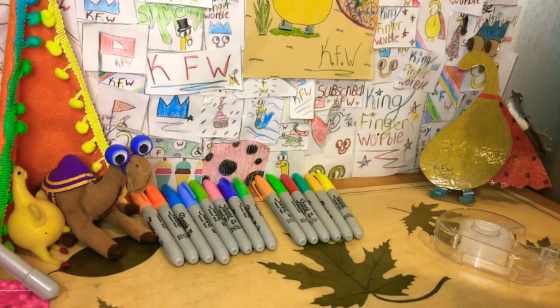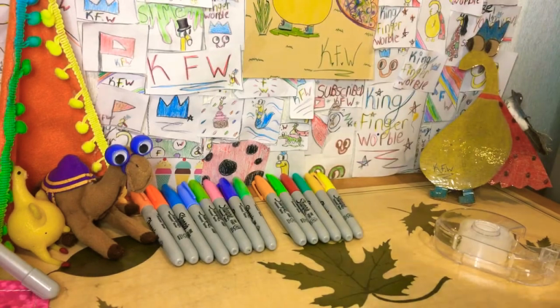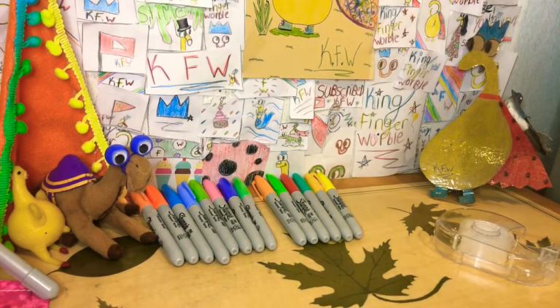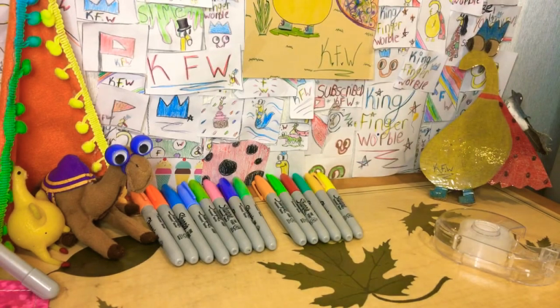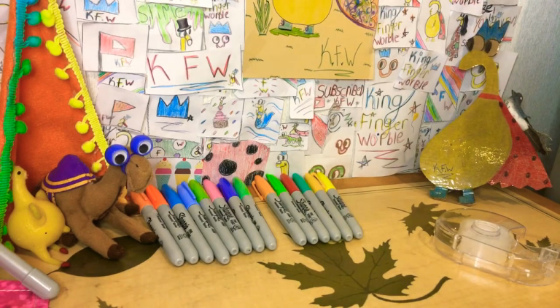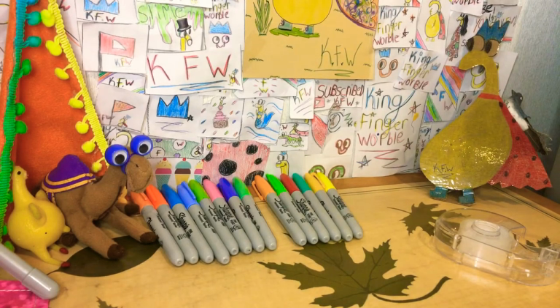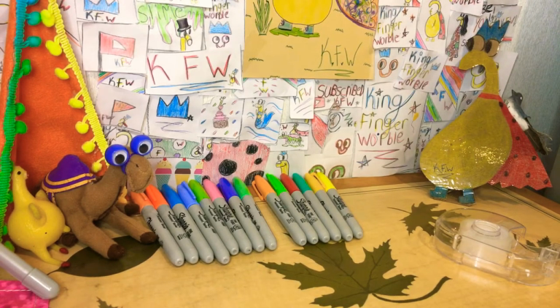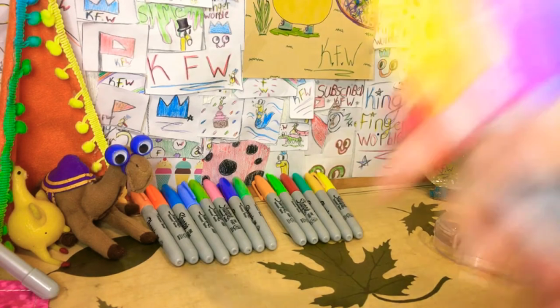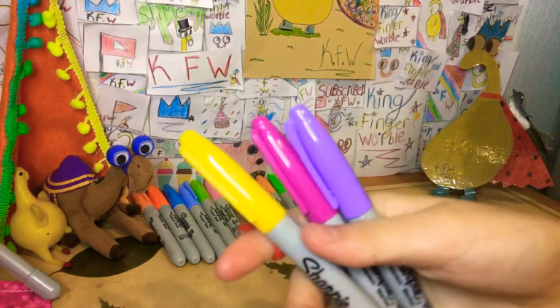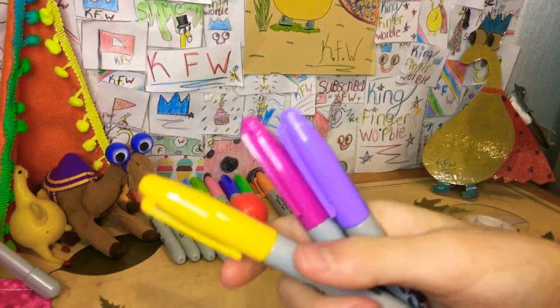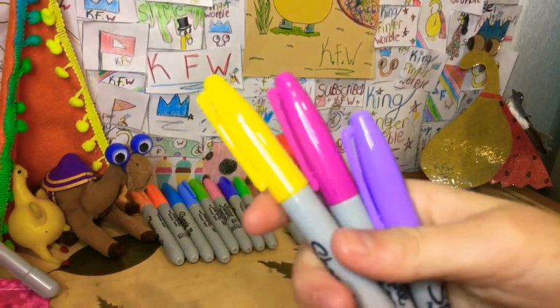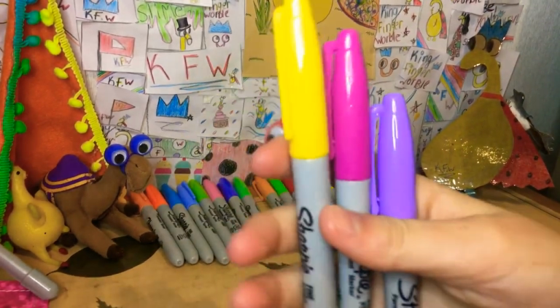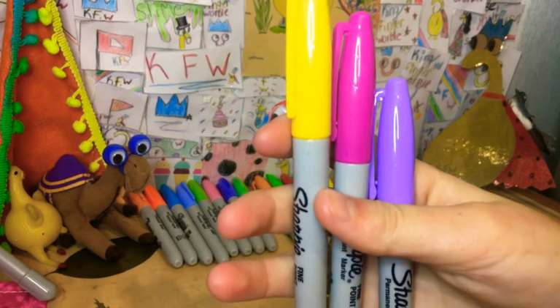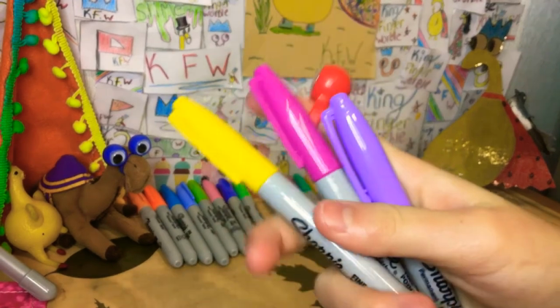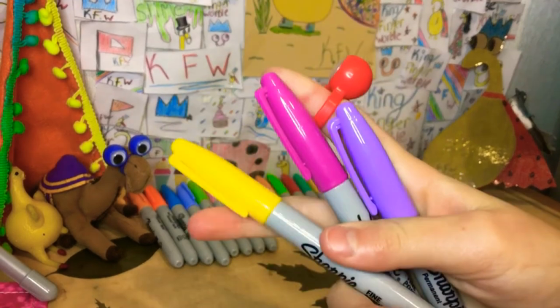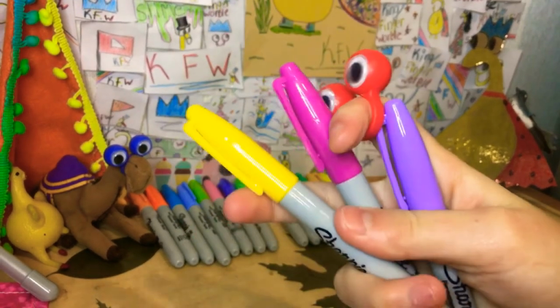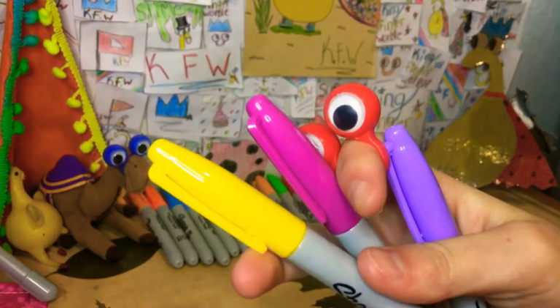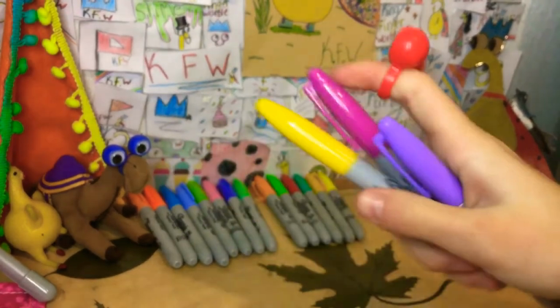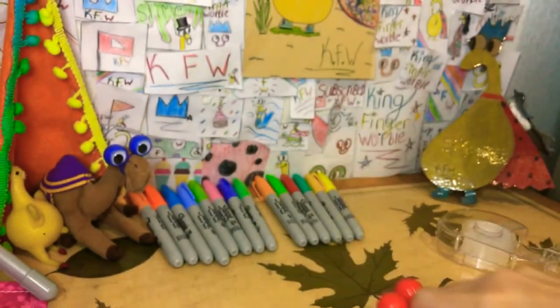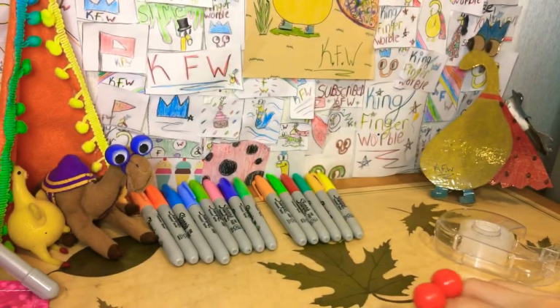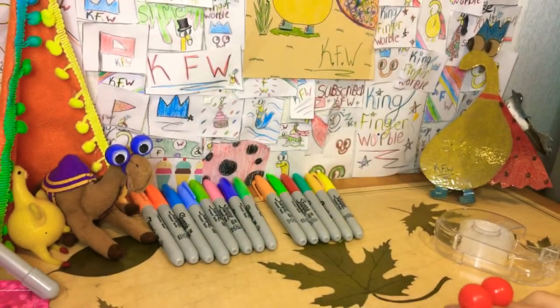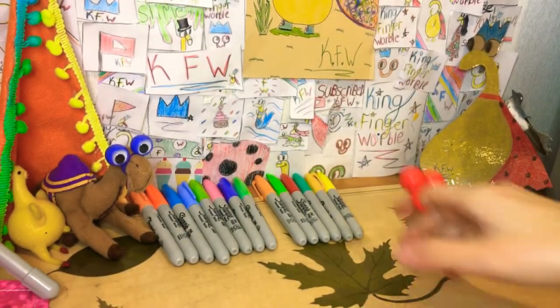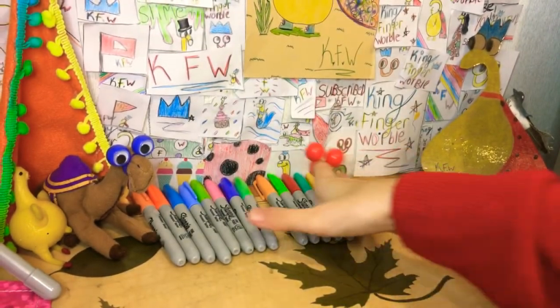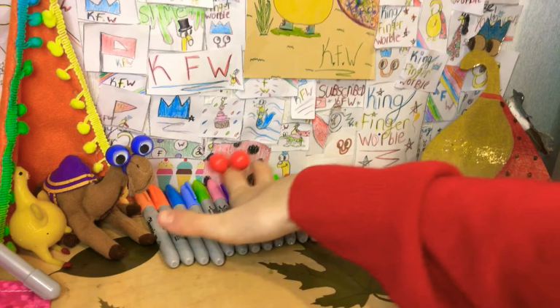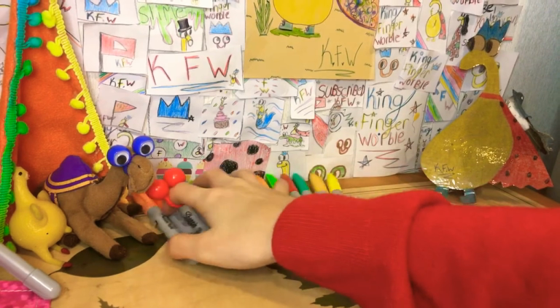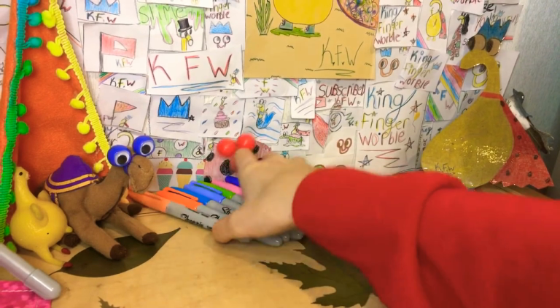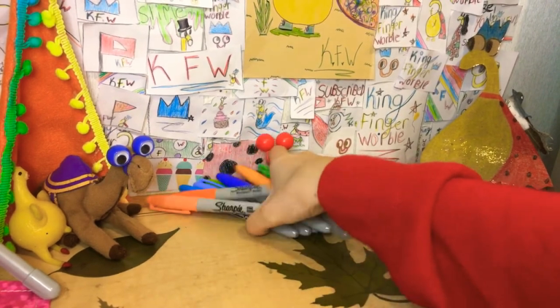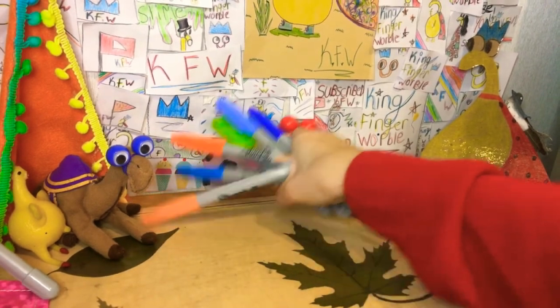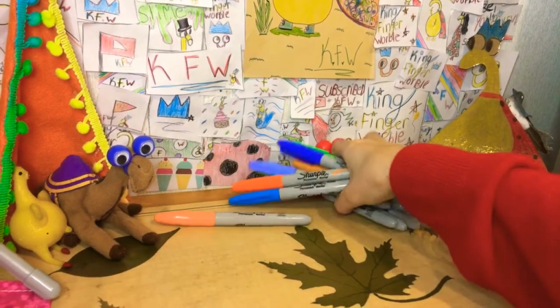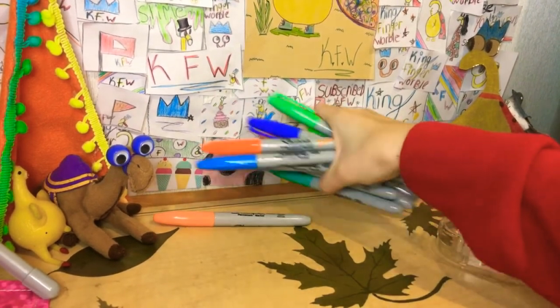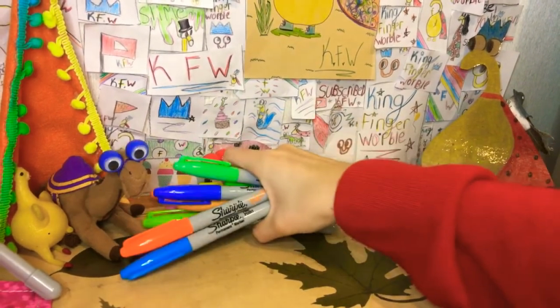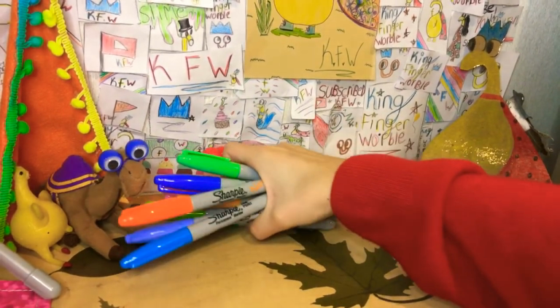So these are the colors we're going with. They're not the best colors for a dinosaur — dinosaurs are usually green — but they are pretty cool colors and I really like them. So that's what we're going to be using. I'm just going to move all the rest of these markers off to the side.